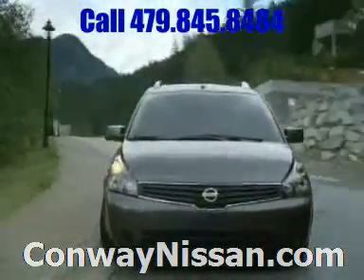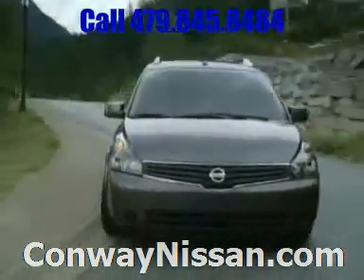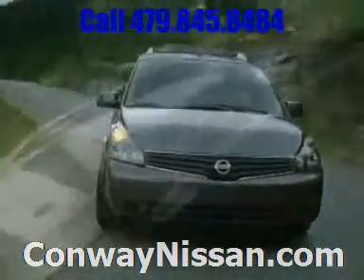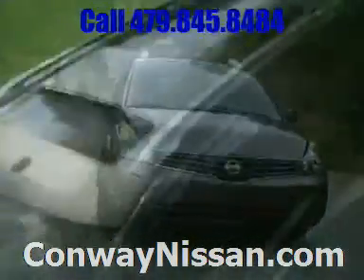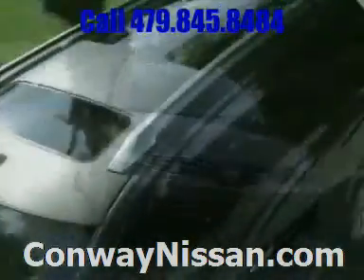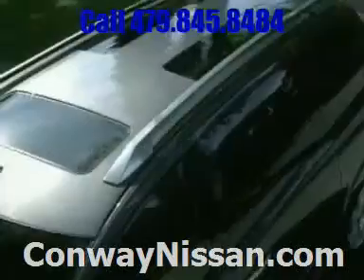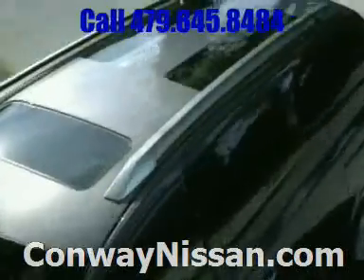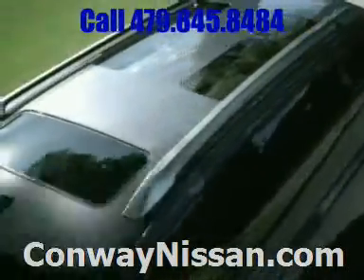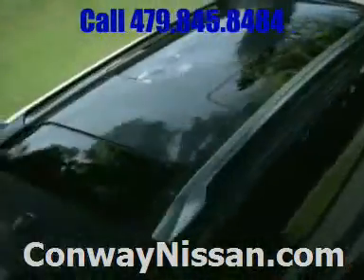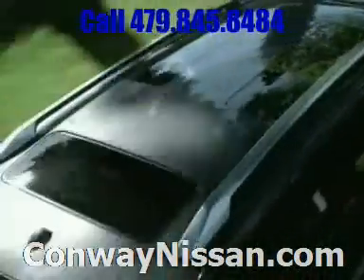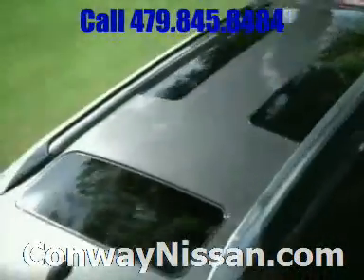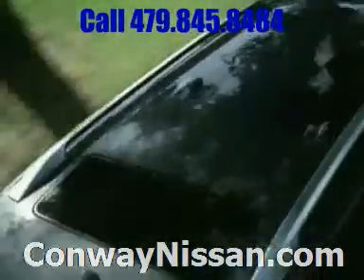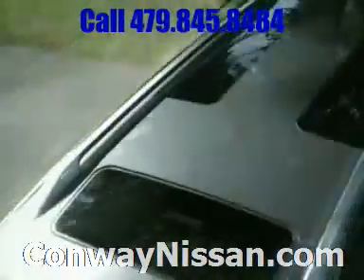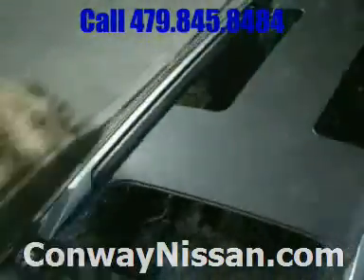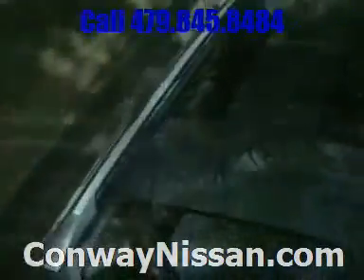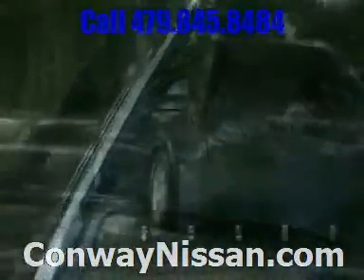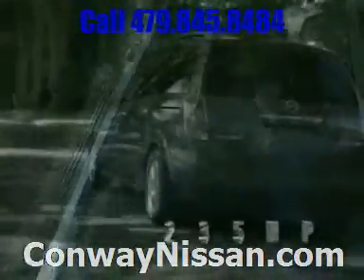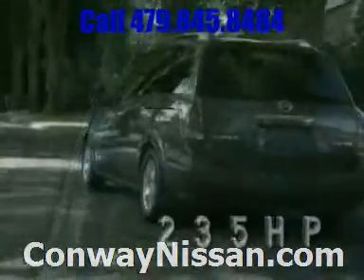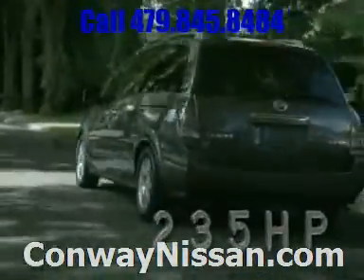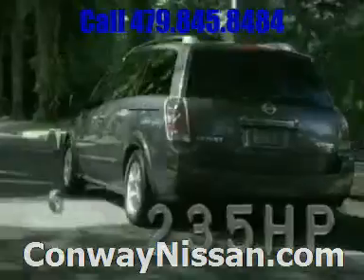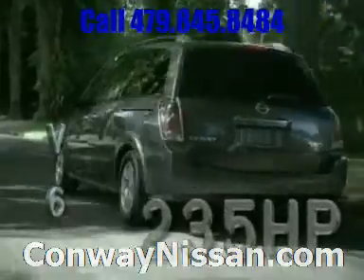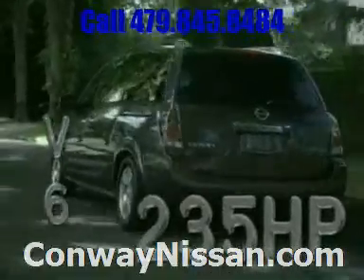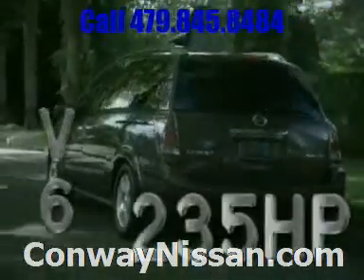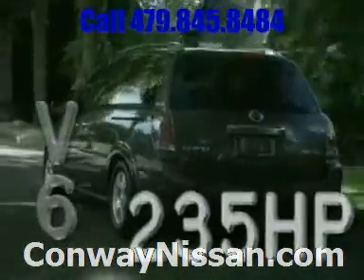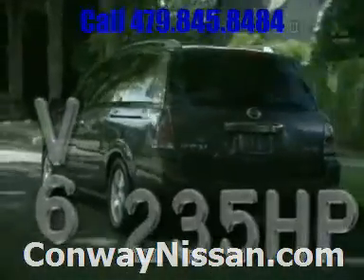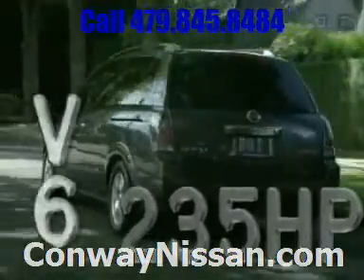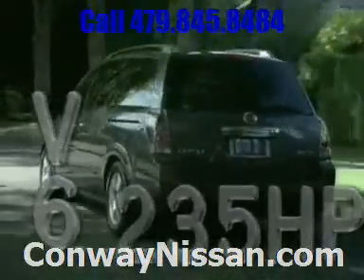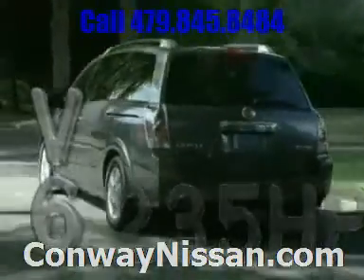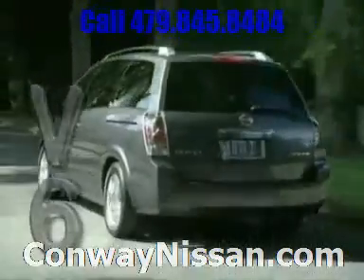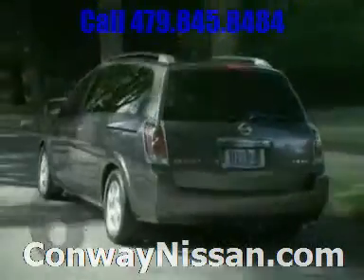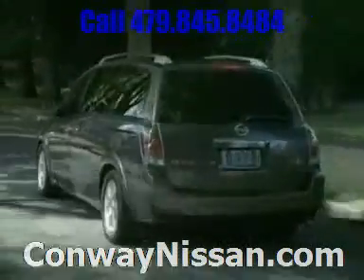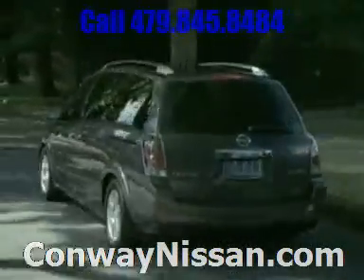Quest goes beyond the conventional with the available glass-paneled SkyView roof. Quest's award-winning 235-horsepower V6 is no stranger to performance — equal parts spontaneous and efficient.